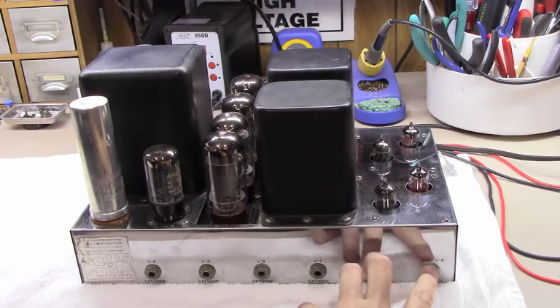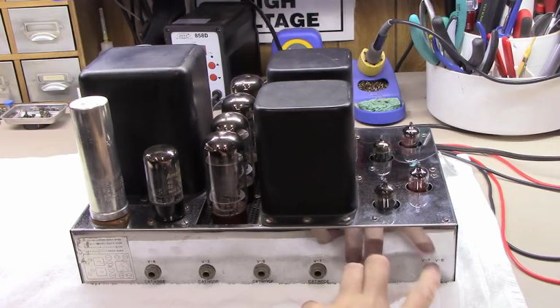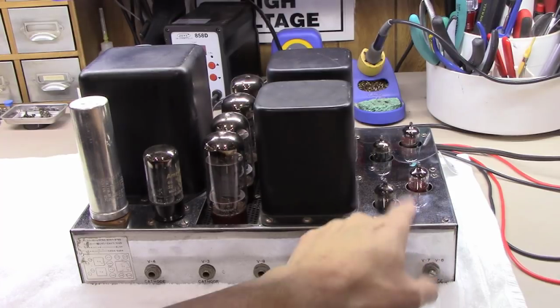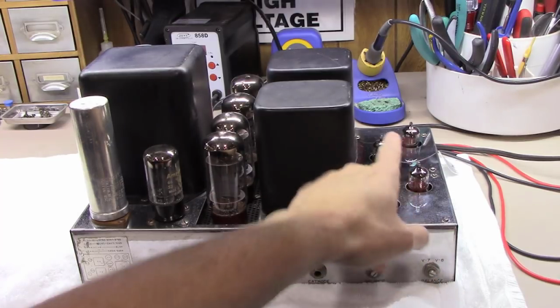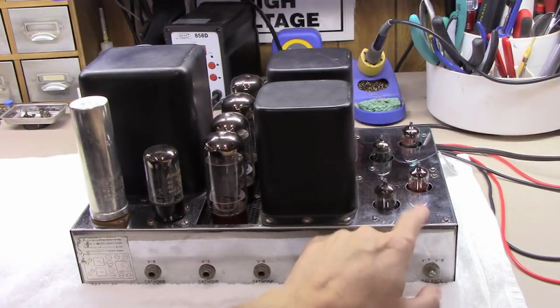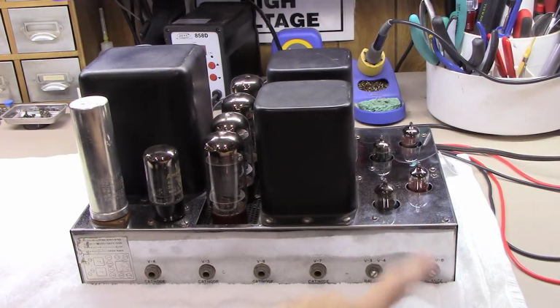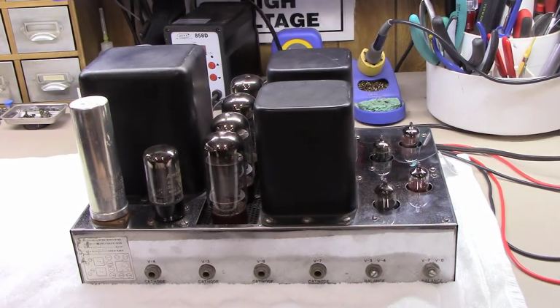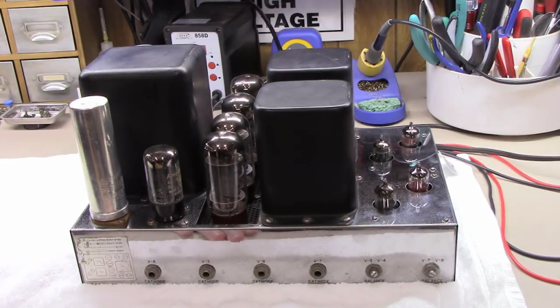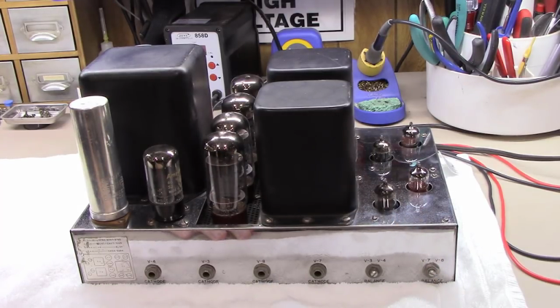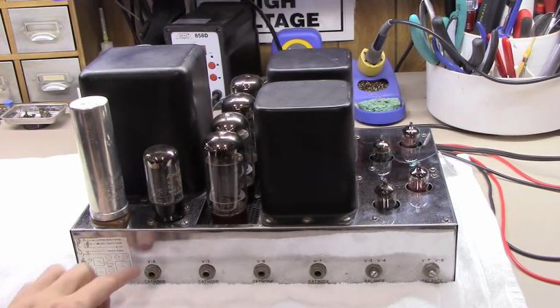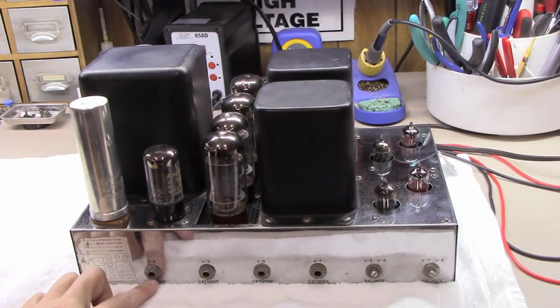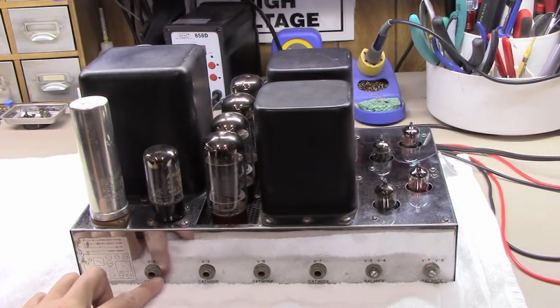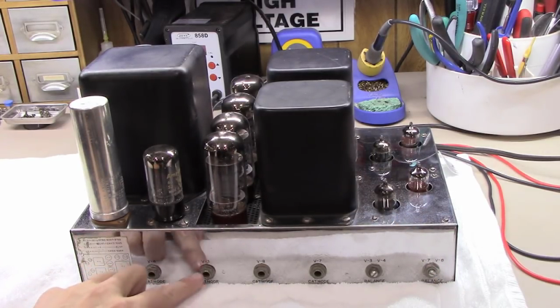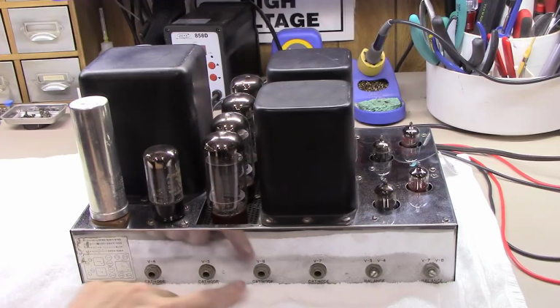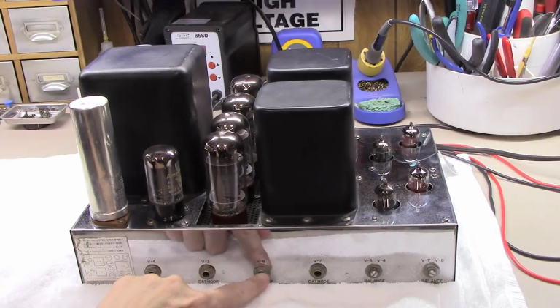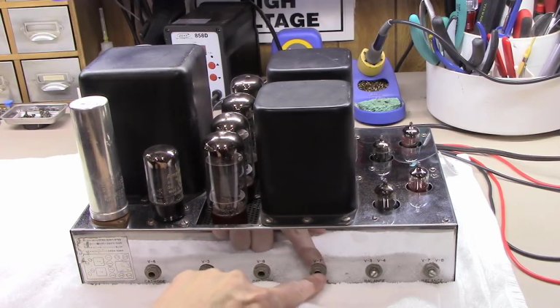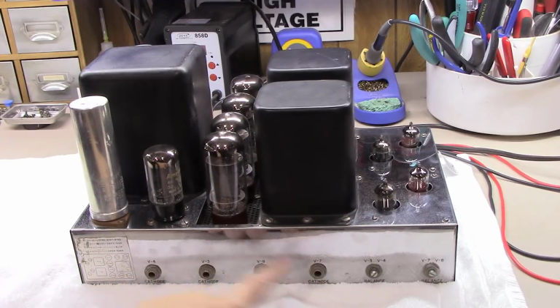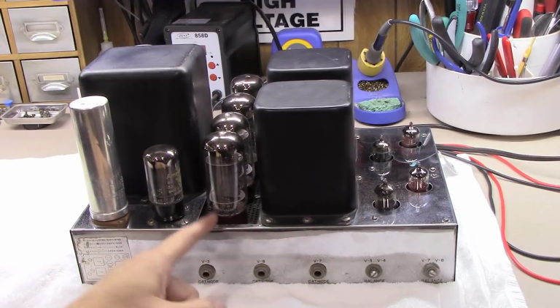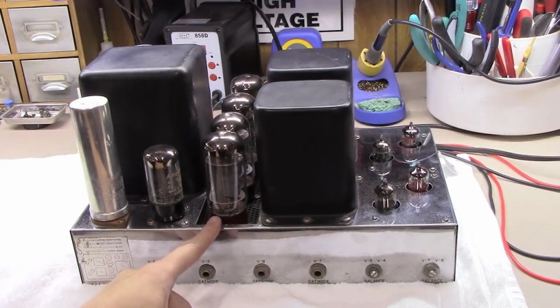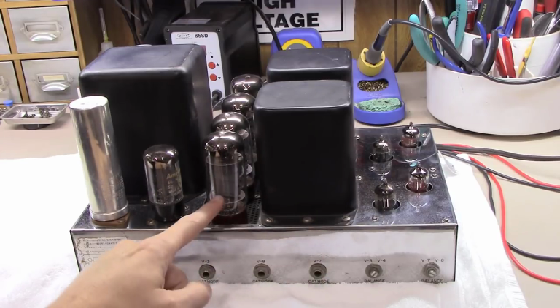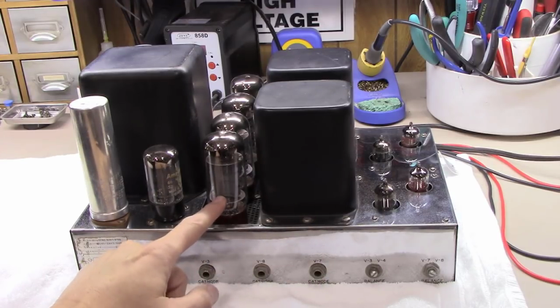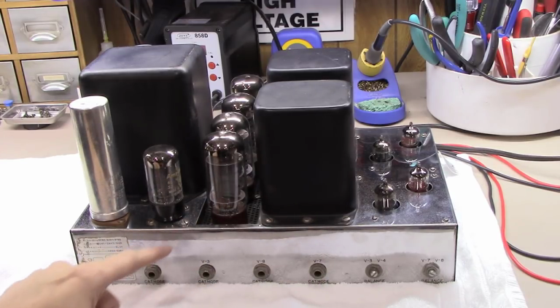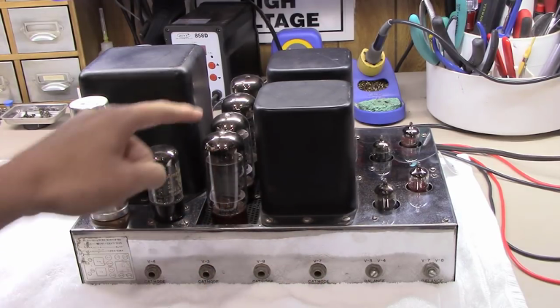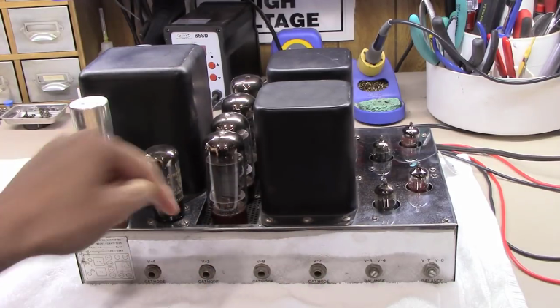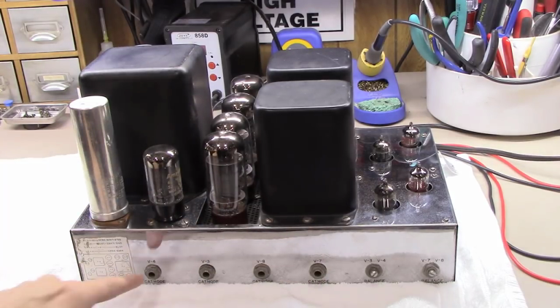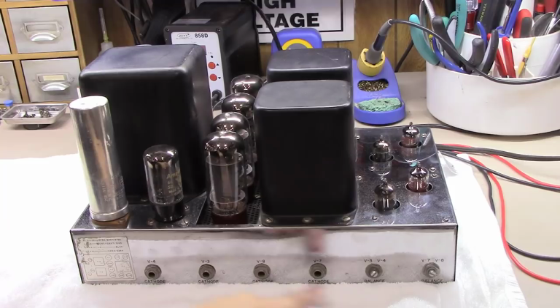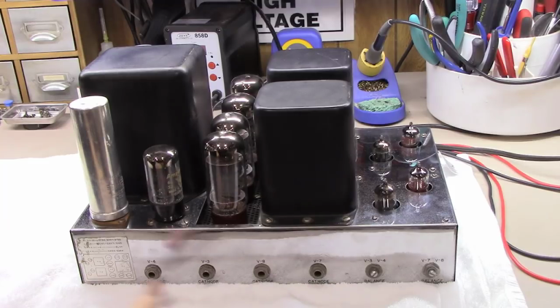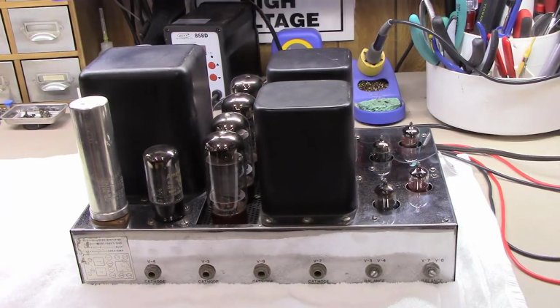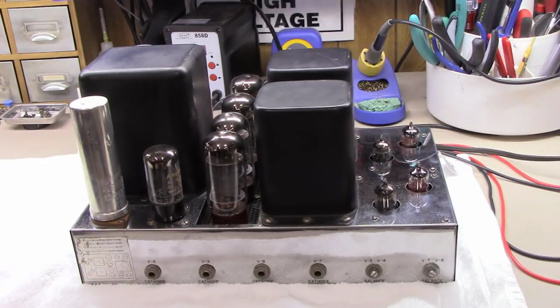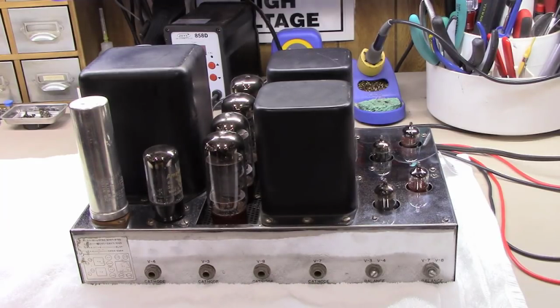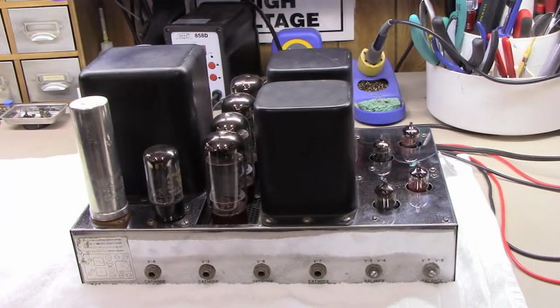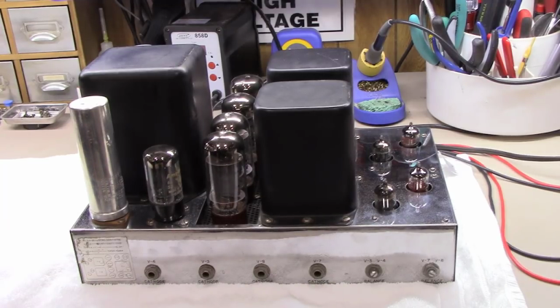You've got some ability here to adjust the balance on these tubes, and then the ability to measure the cathode current on each tube. We'll talk more about that as we get into the restoration.